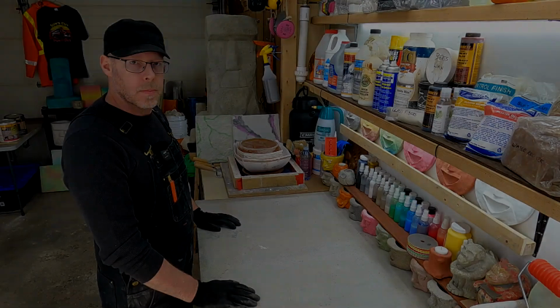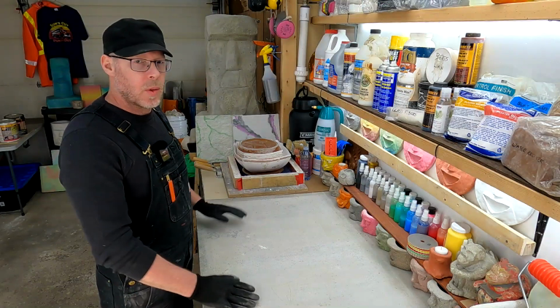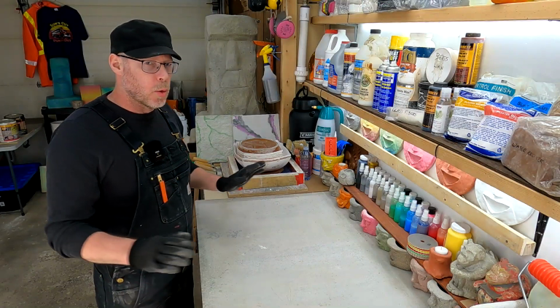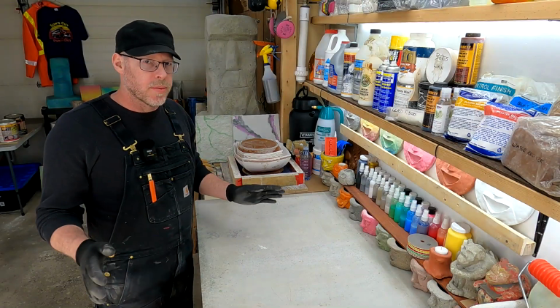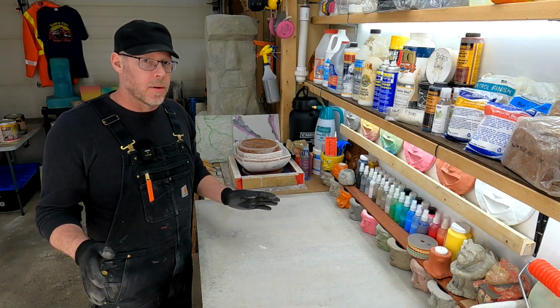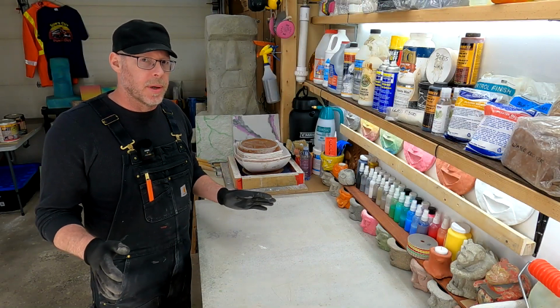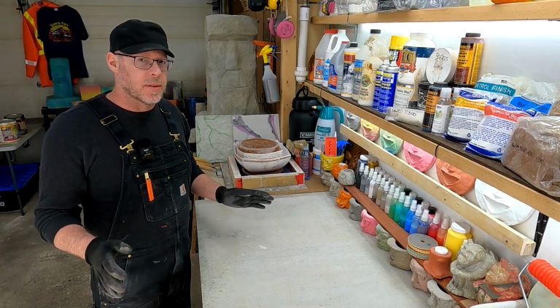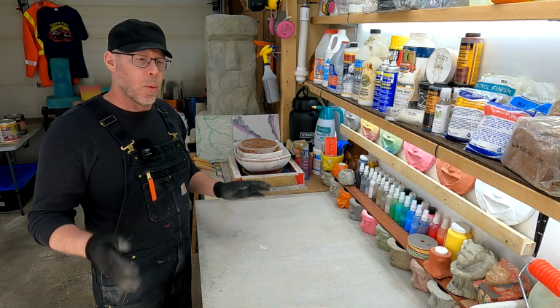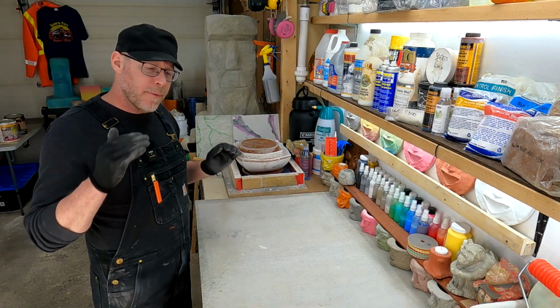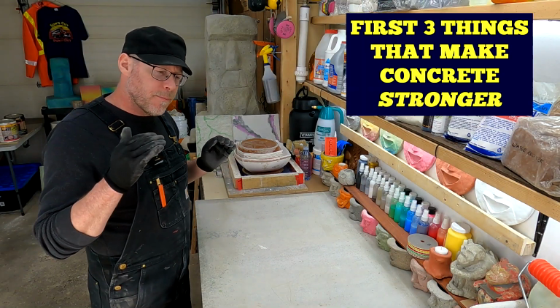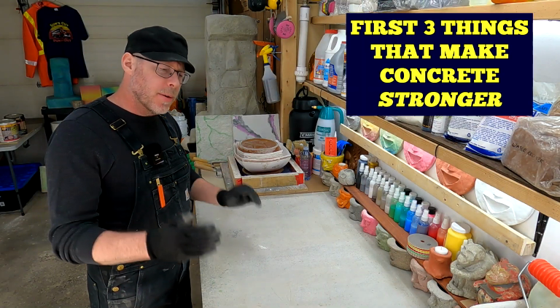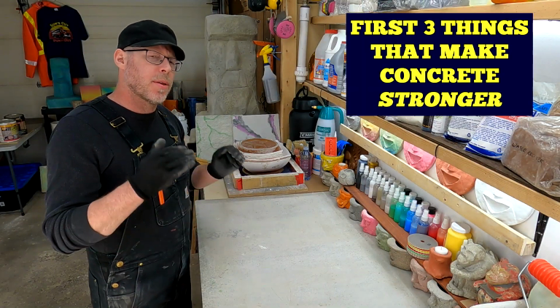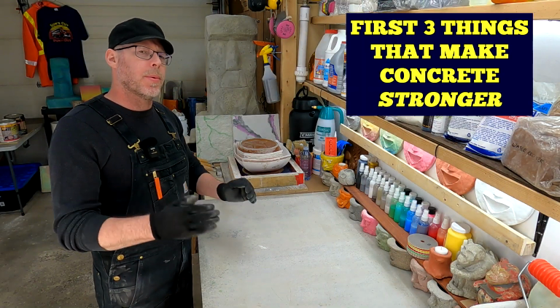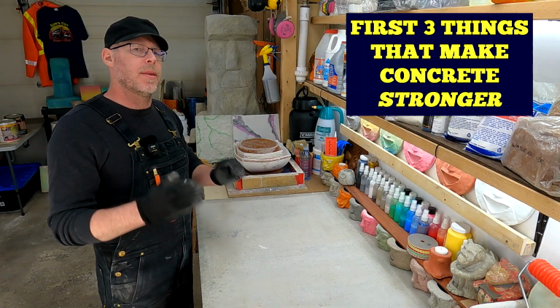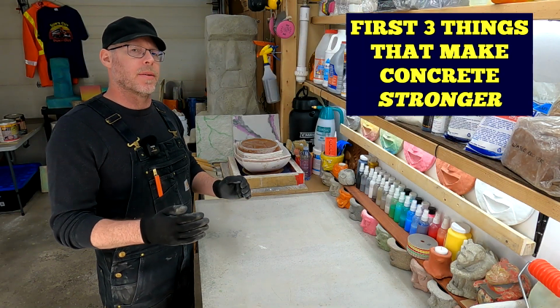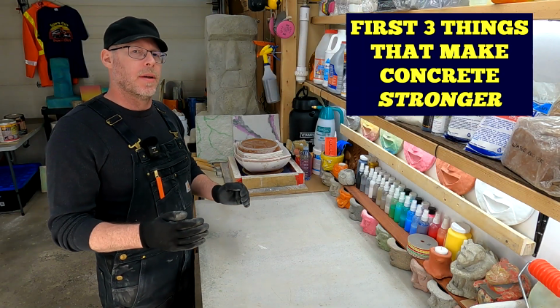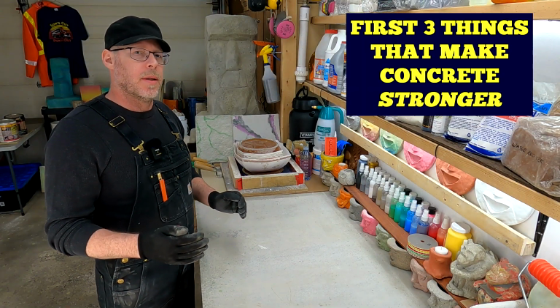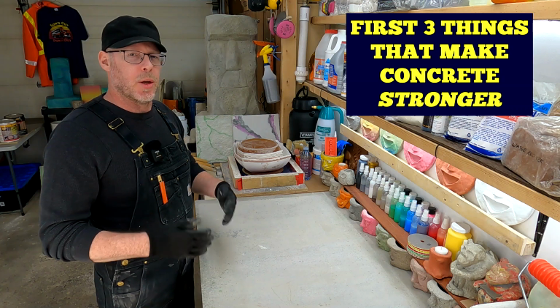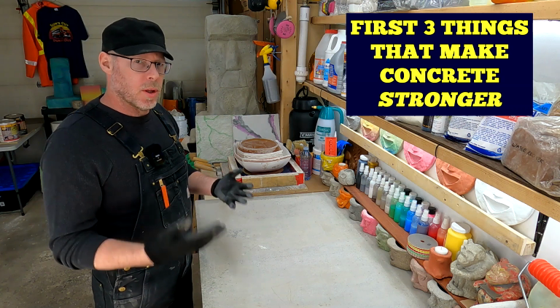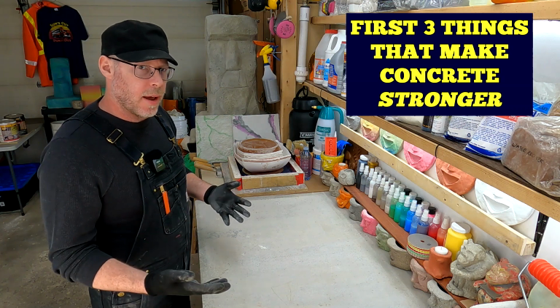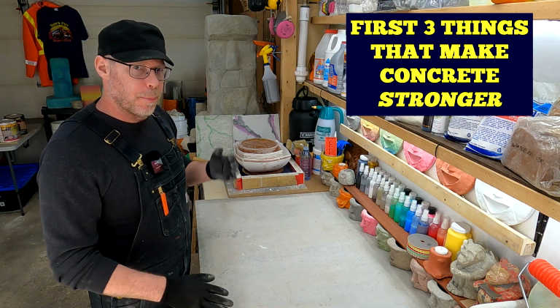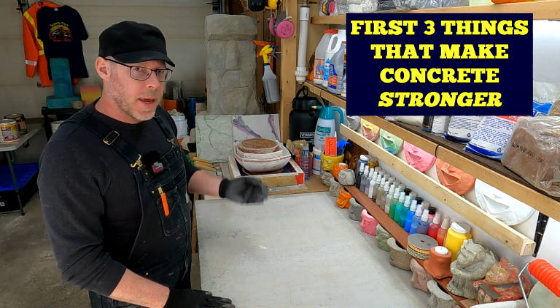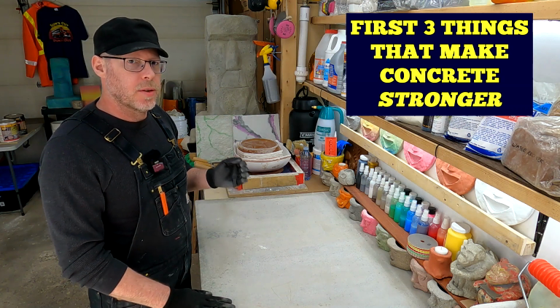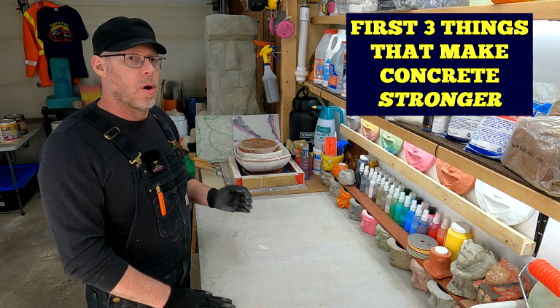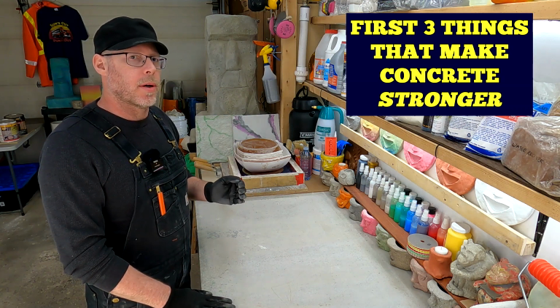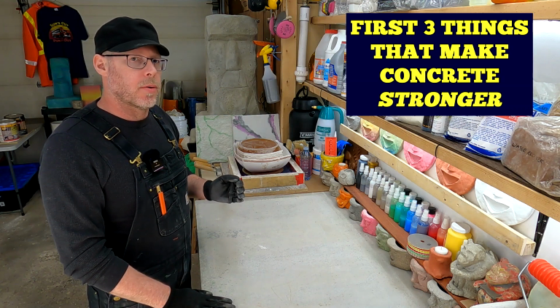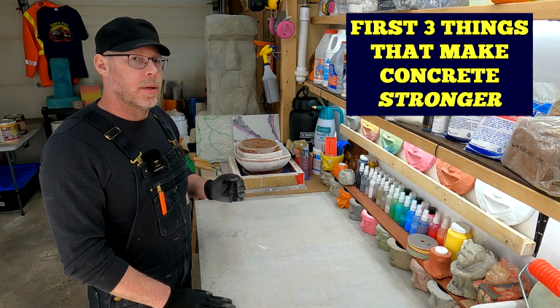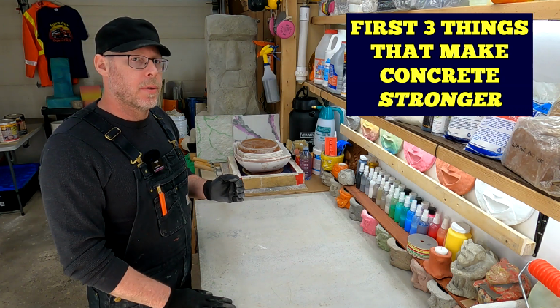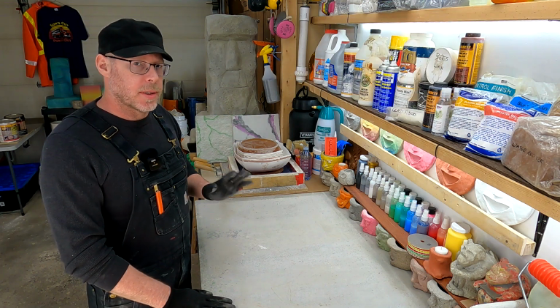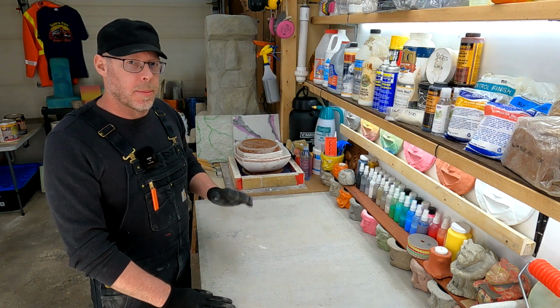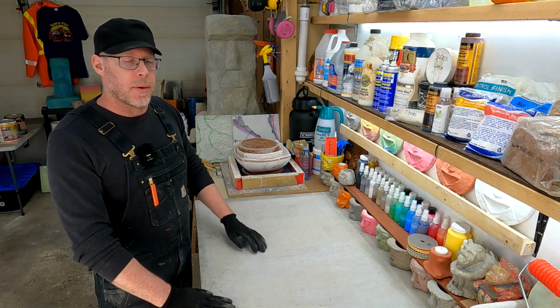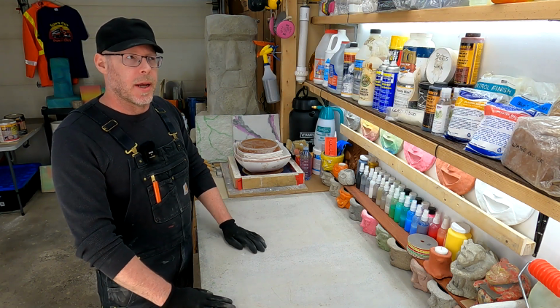In the world of concrete mix design, what are the first three things that you would look at for making stronger concrete? Let's talk about that right now.